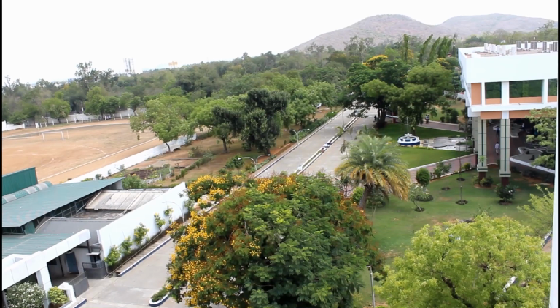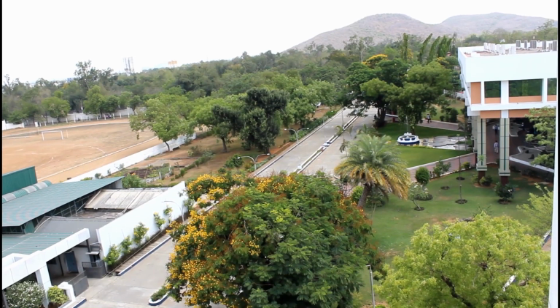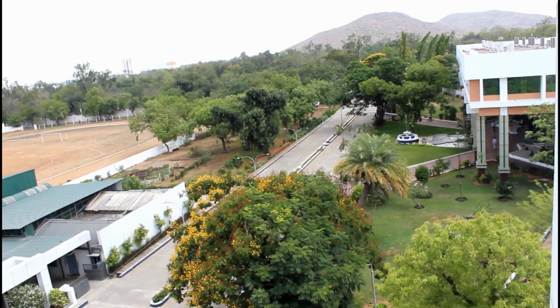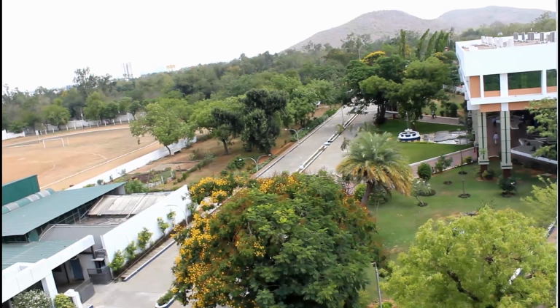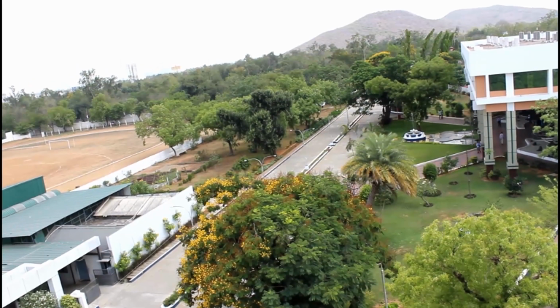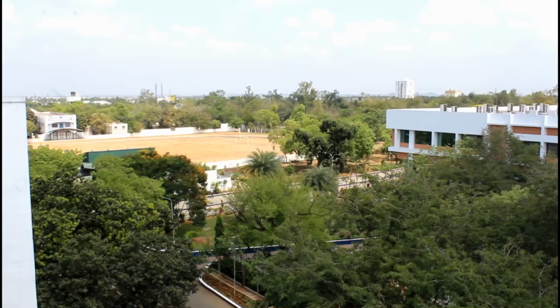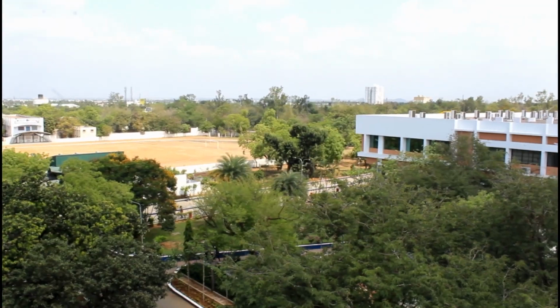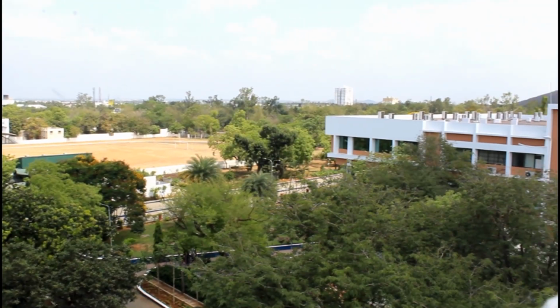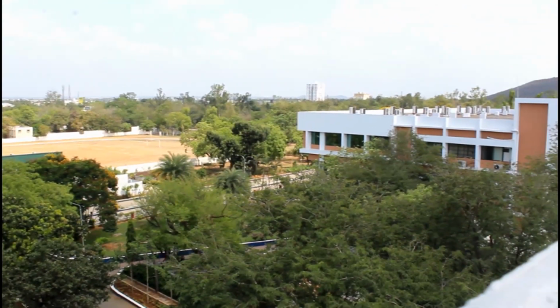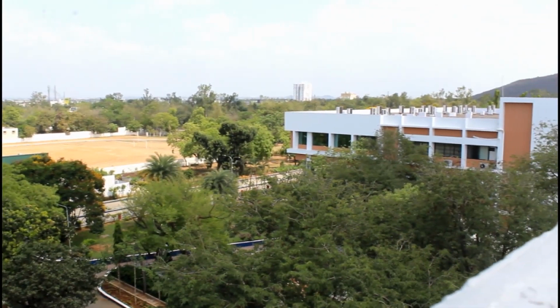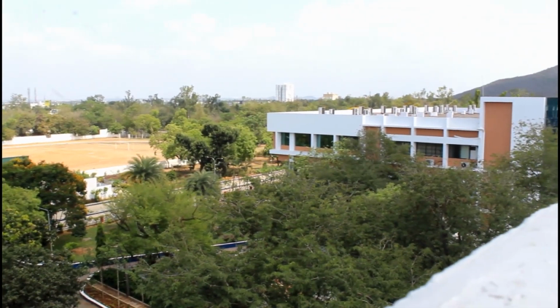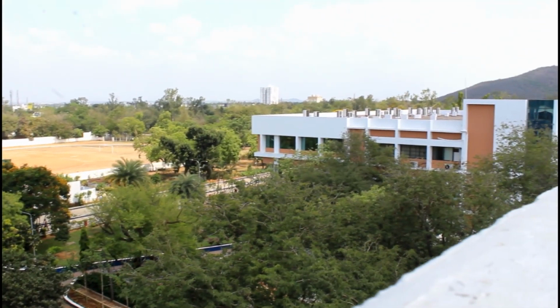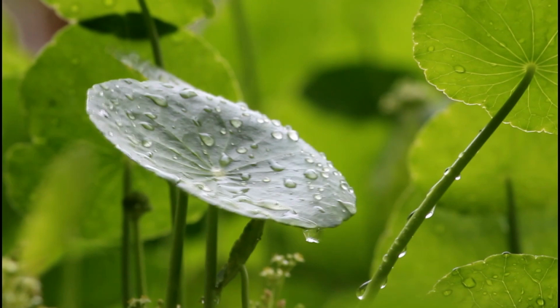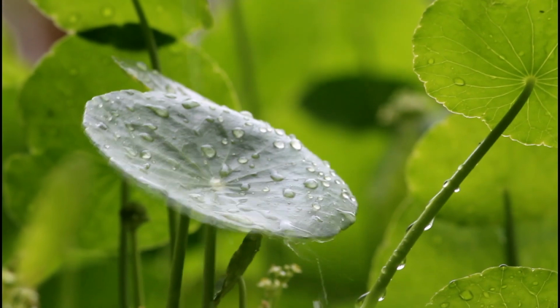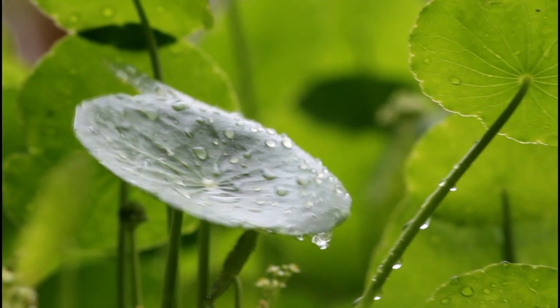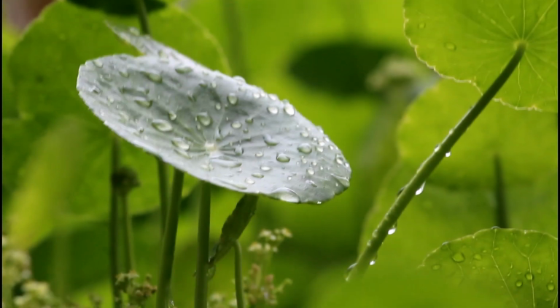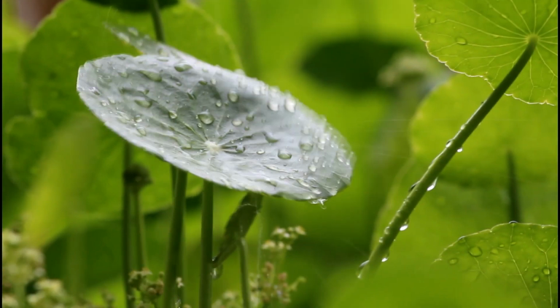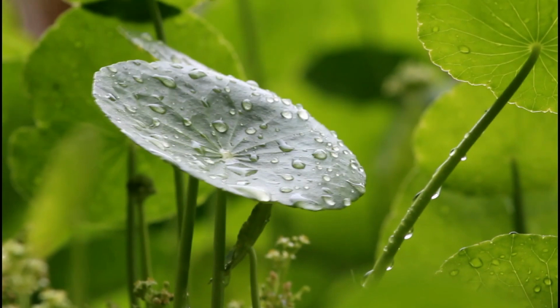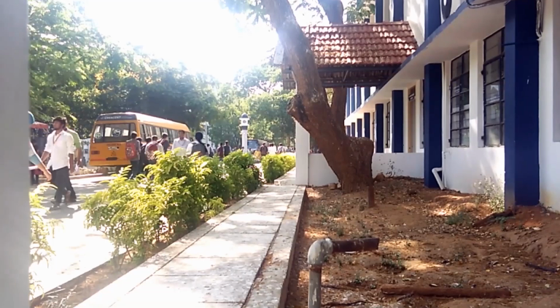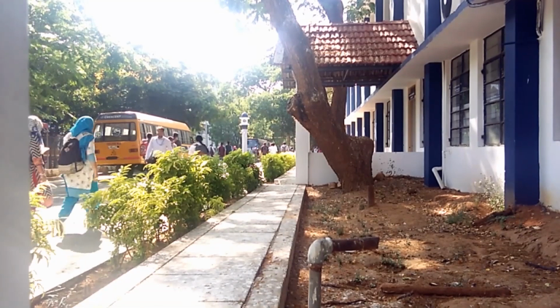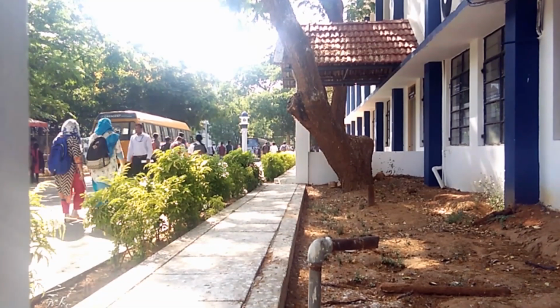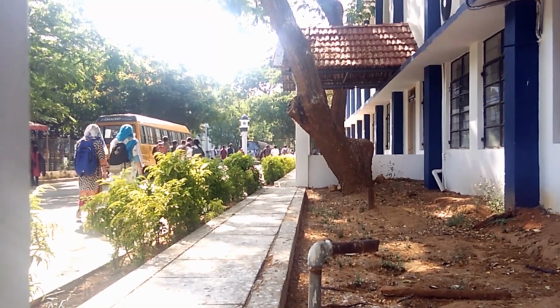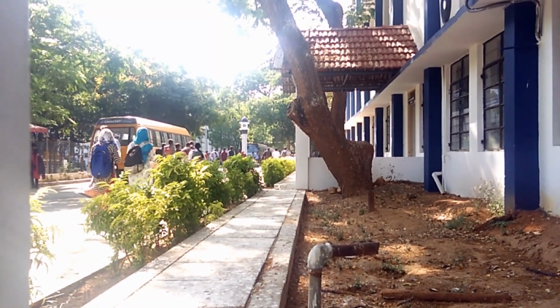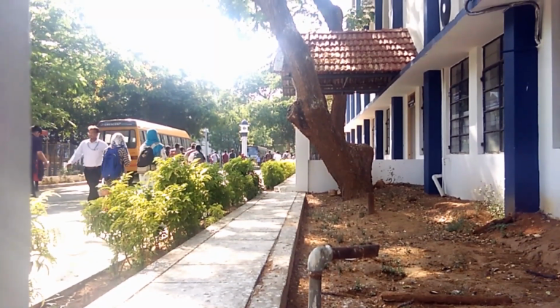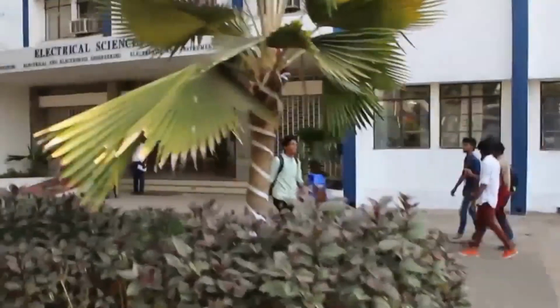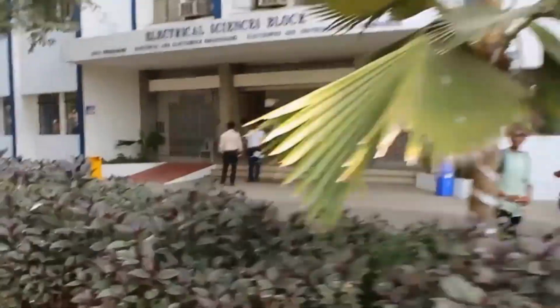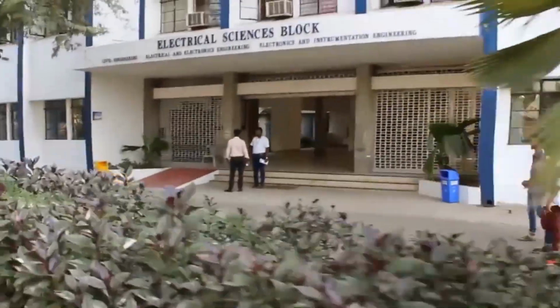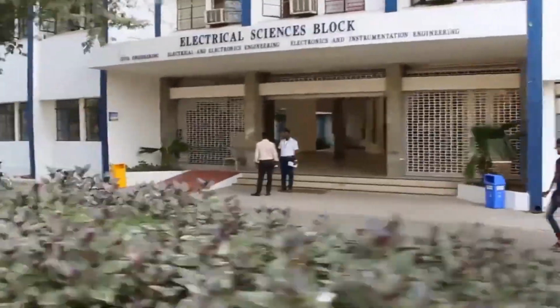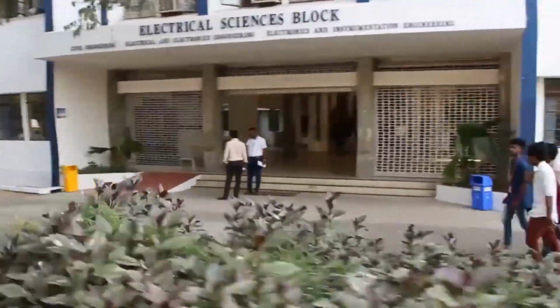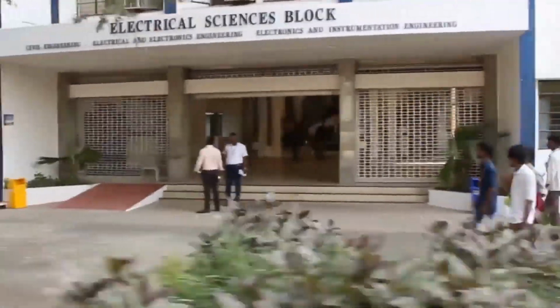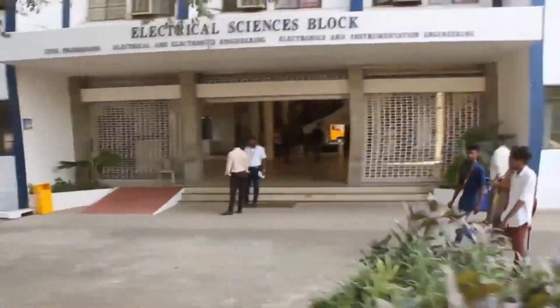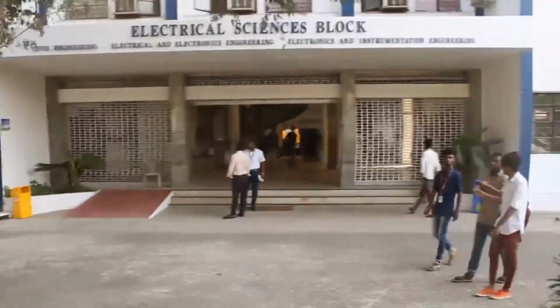B.S. Abdurrahman, Crescent Institute of Science and Technology. Explore our green campus, an ambient space with plenty of shades and ventilation.